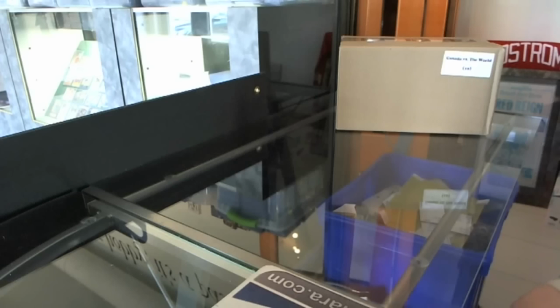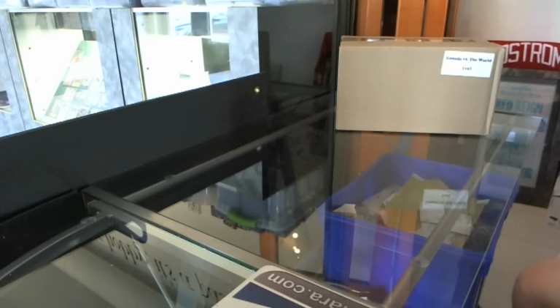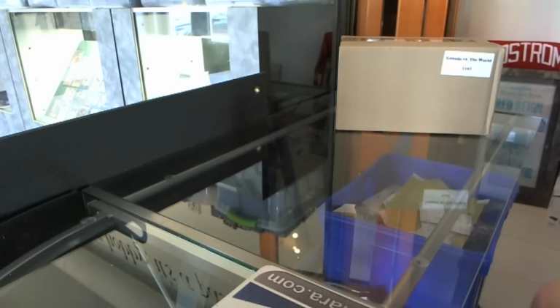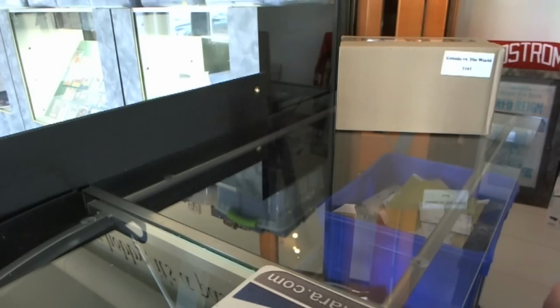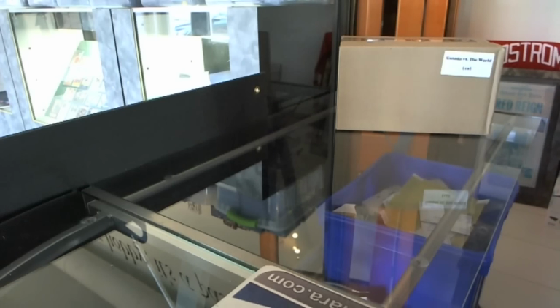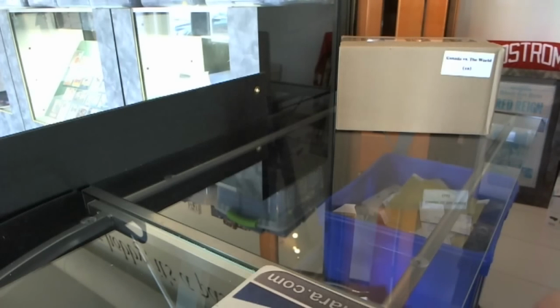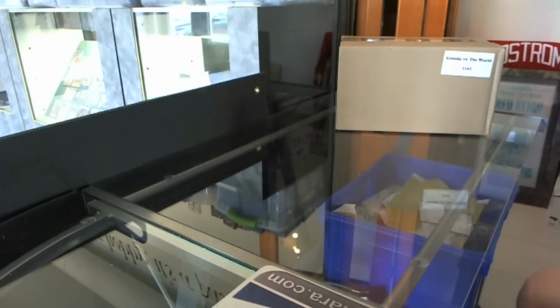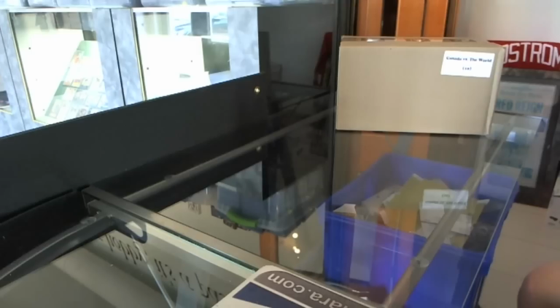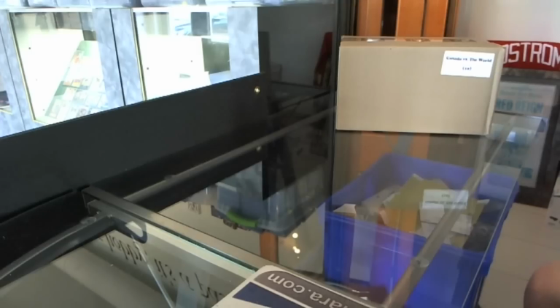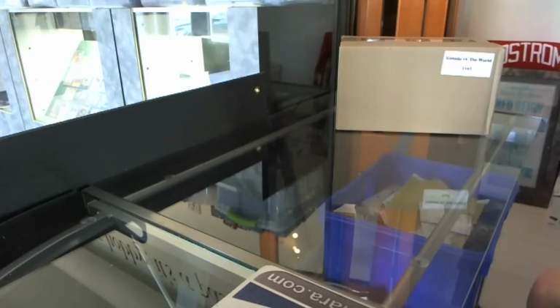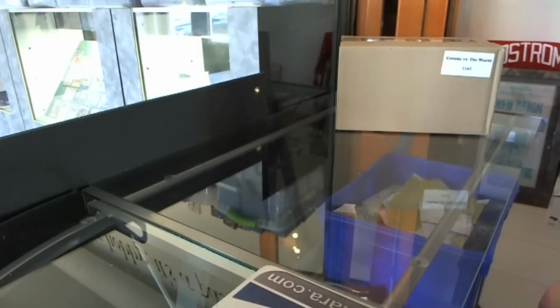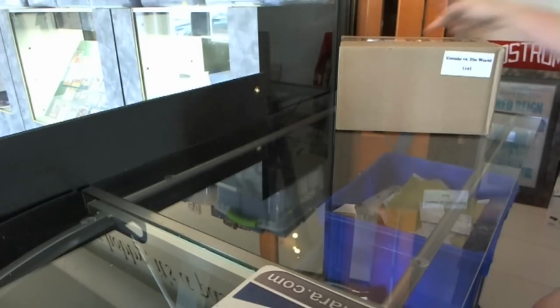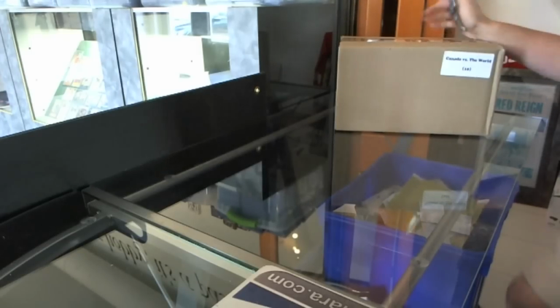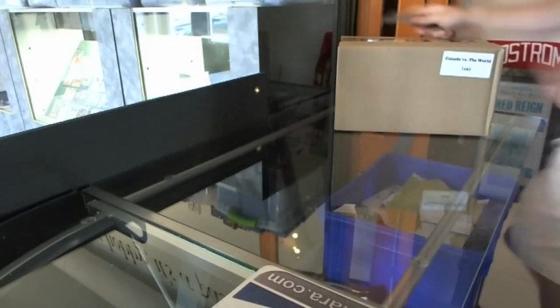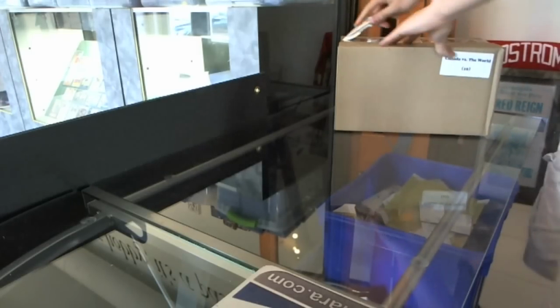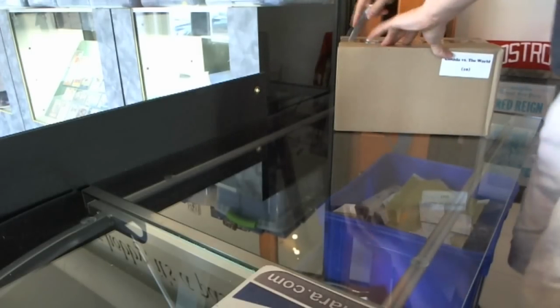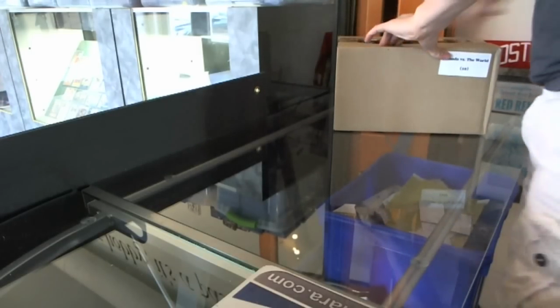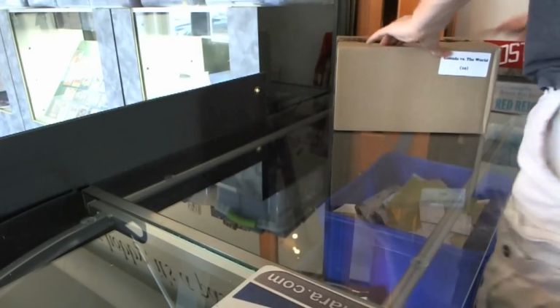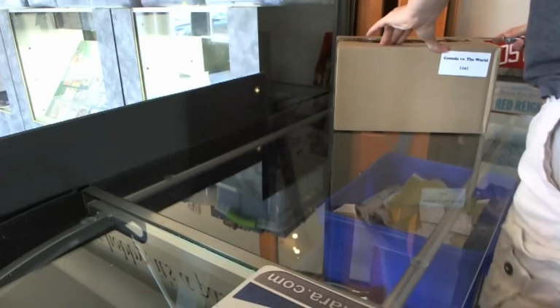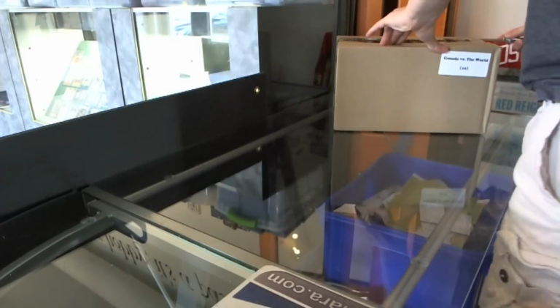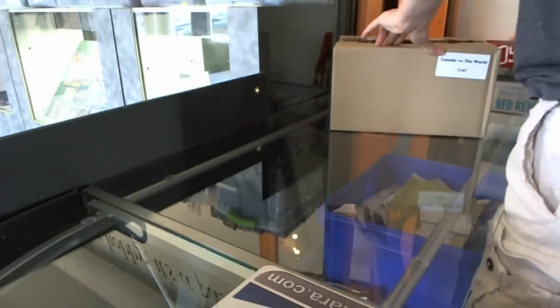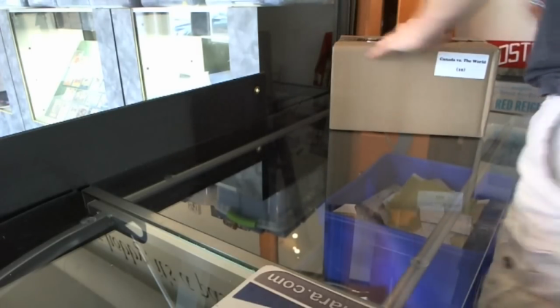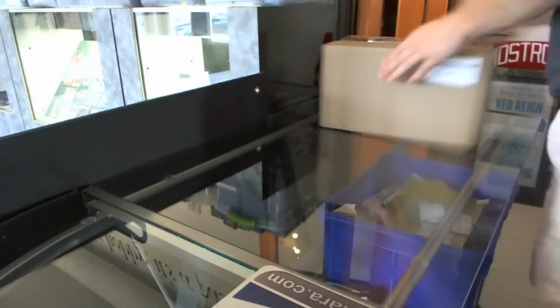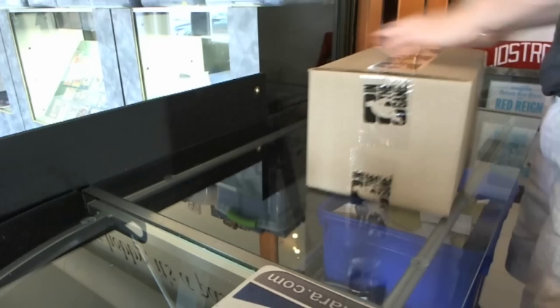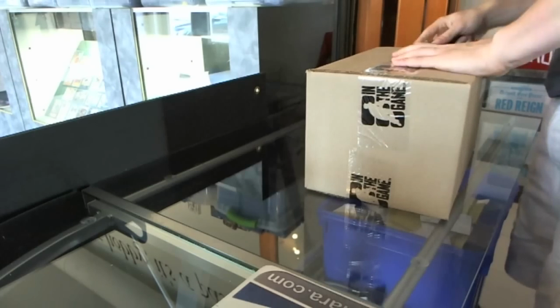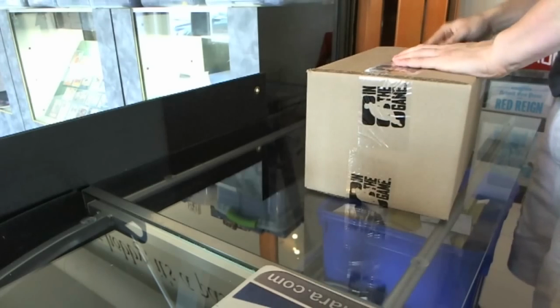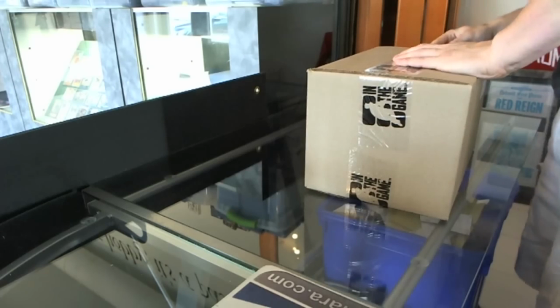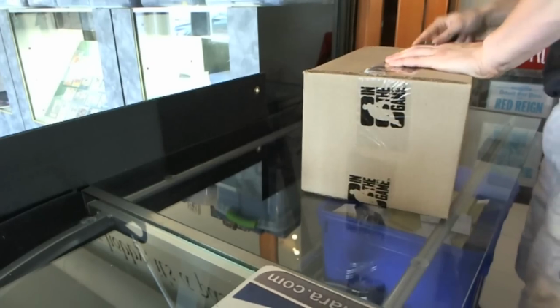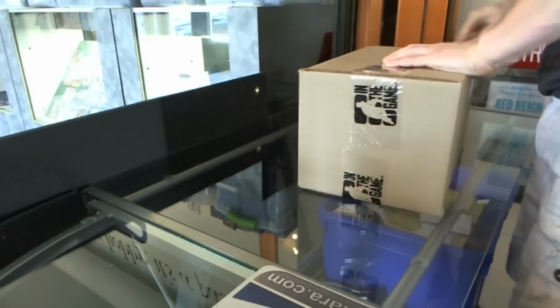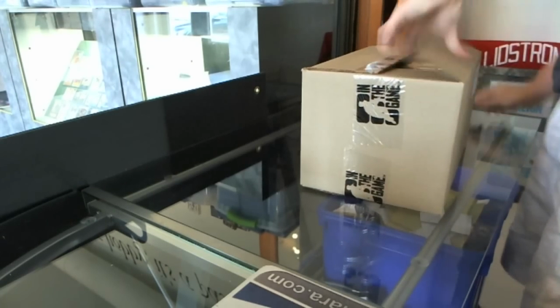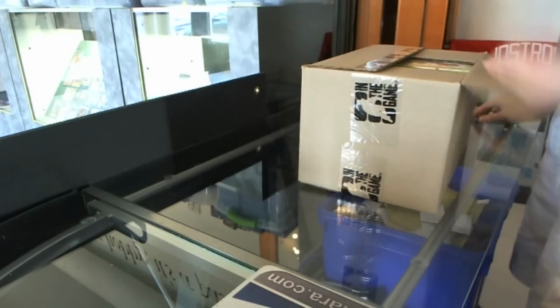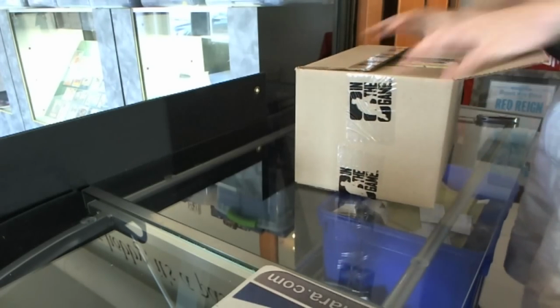Here we go — CNC Group reg number 1008, the 10-box case national style break of Canada vs. the World.